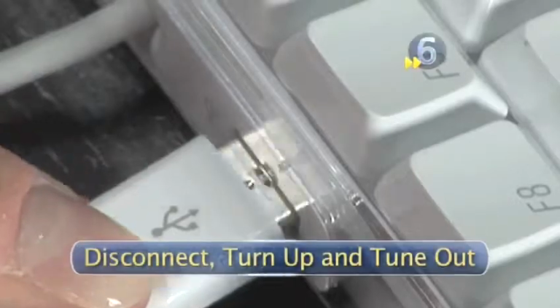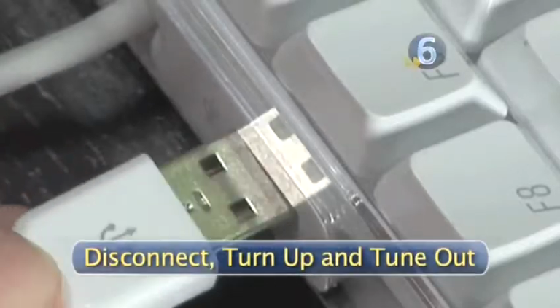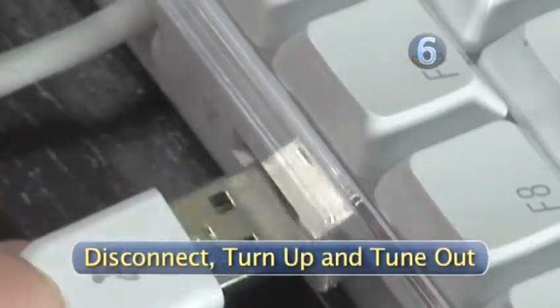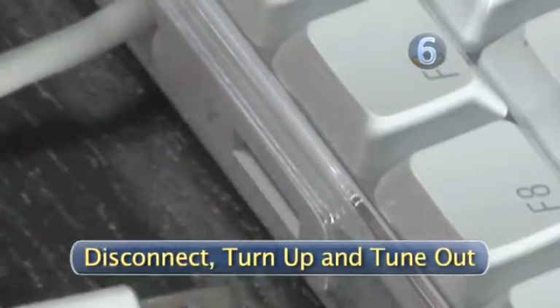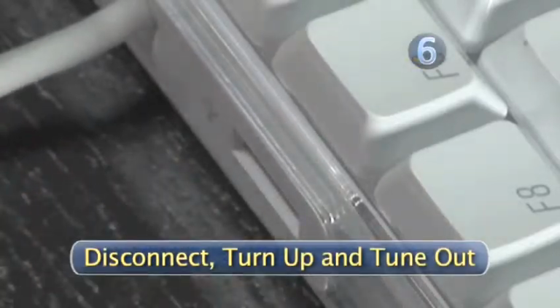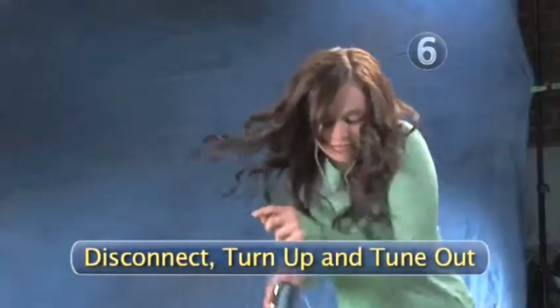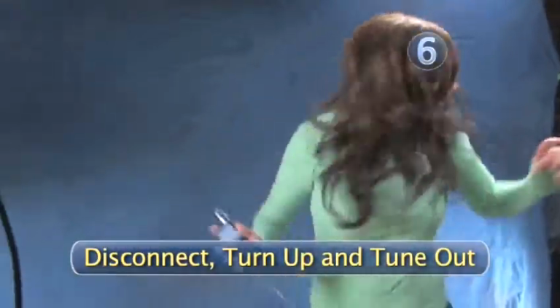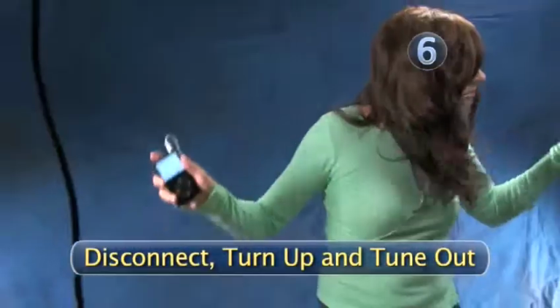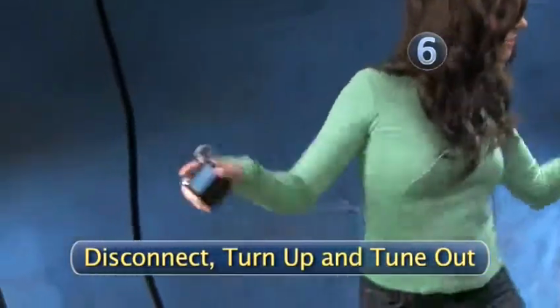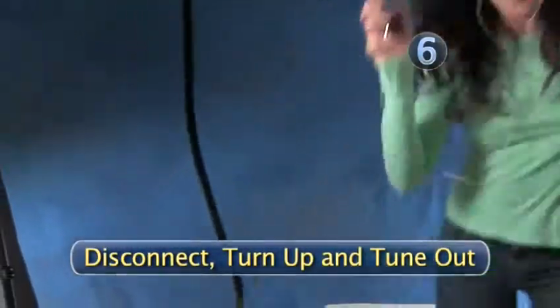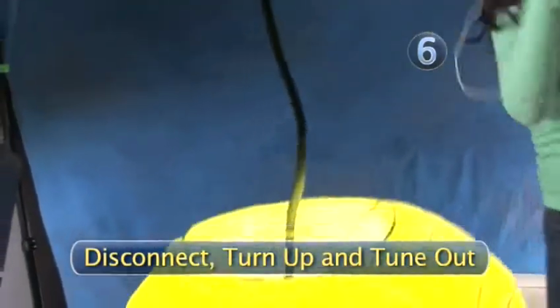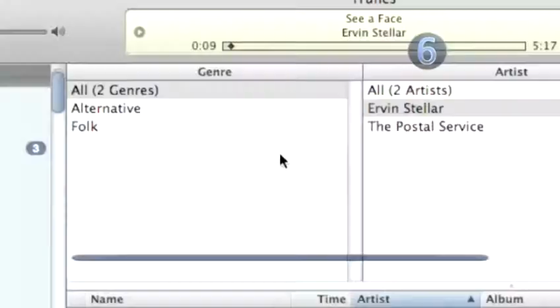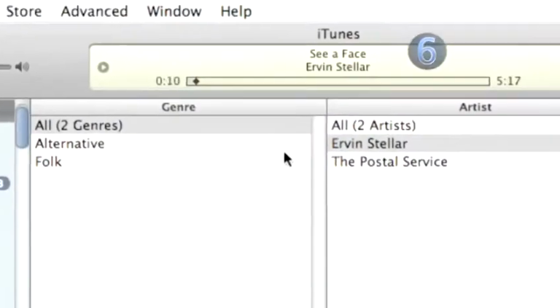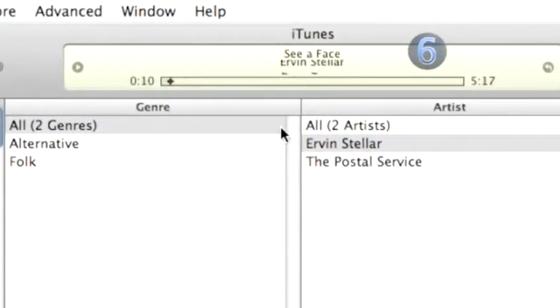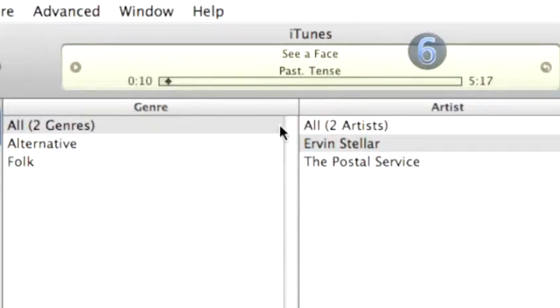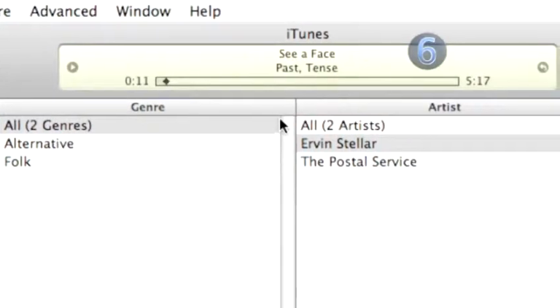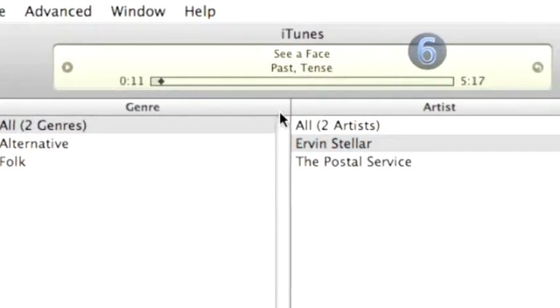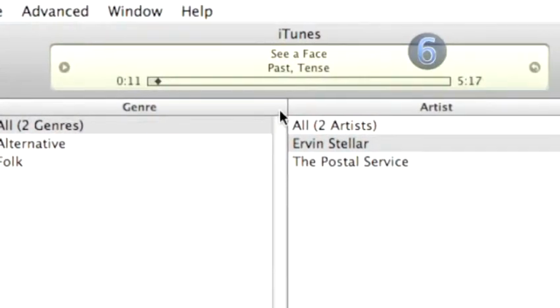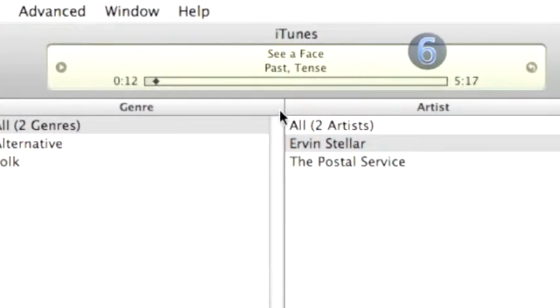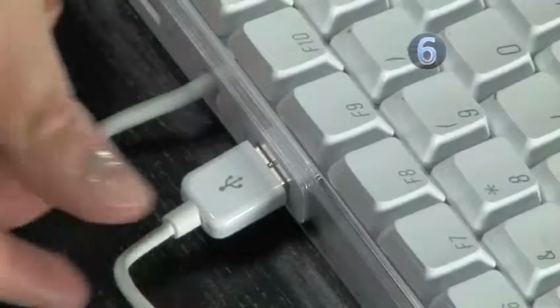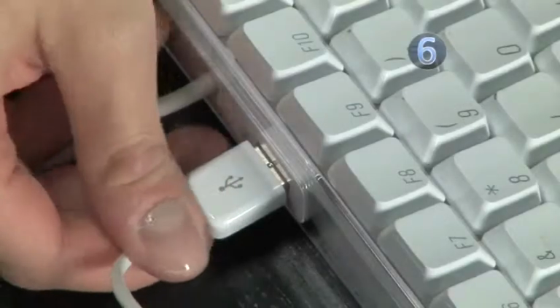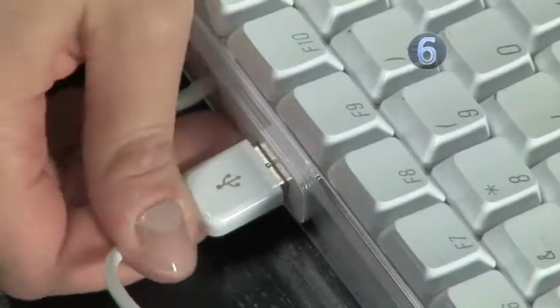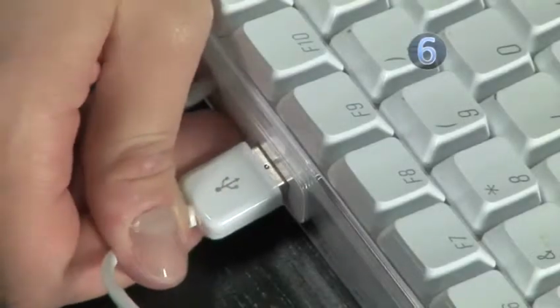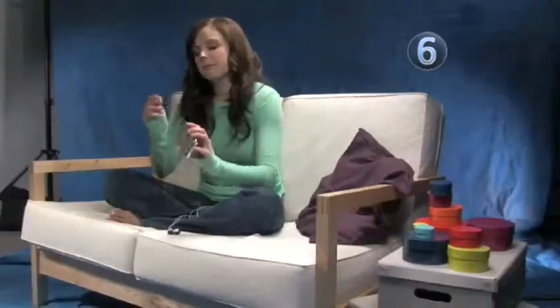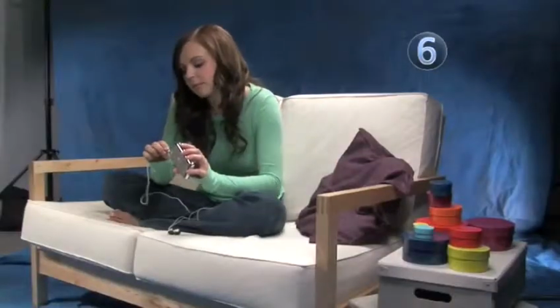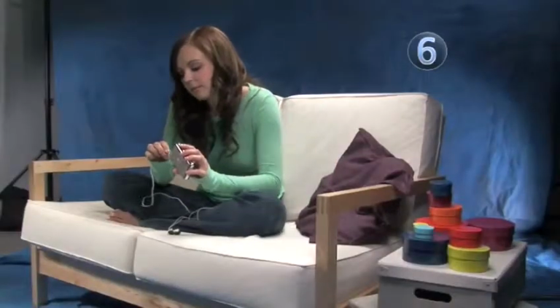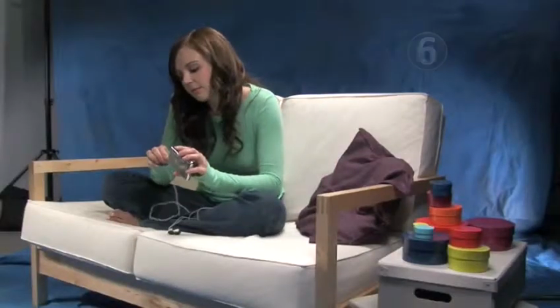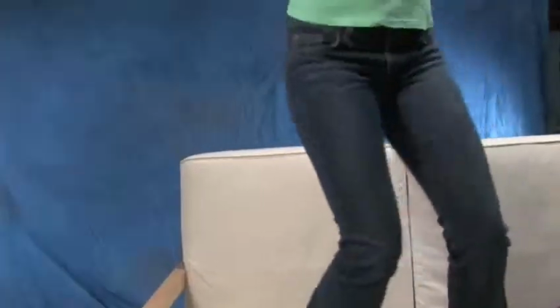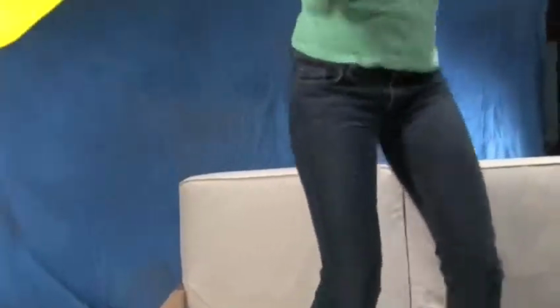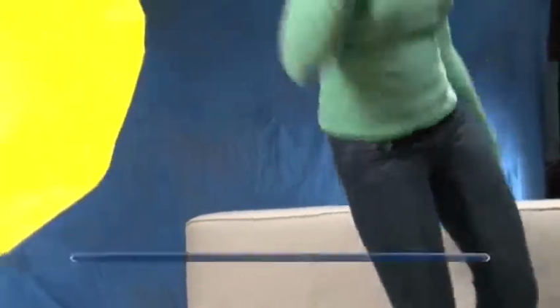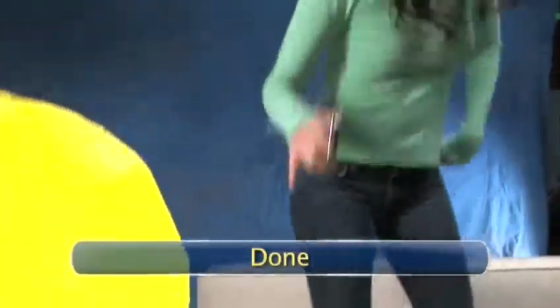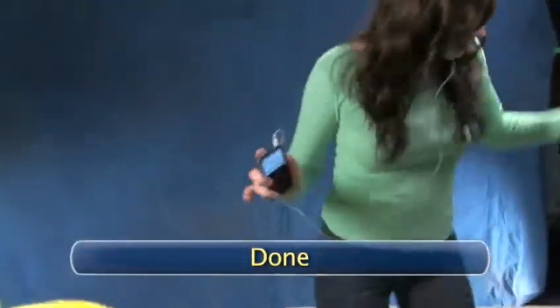Step 6: Disconnect. Turn up and tune out. Now that you have your favorite song on your brand new iPod, disconnect the USB cable, plug in your new headphones and start dancing. Done.